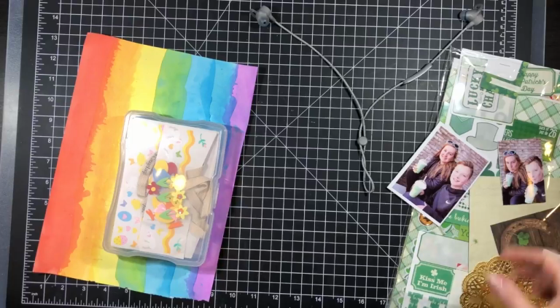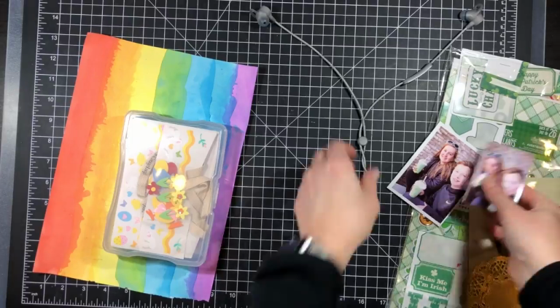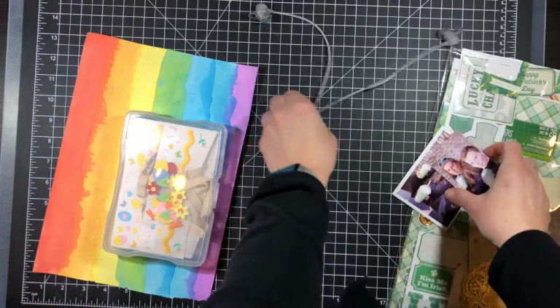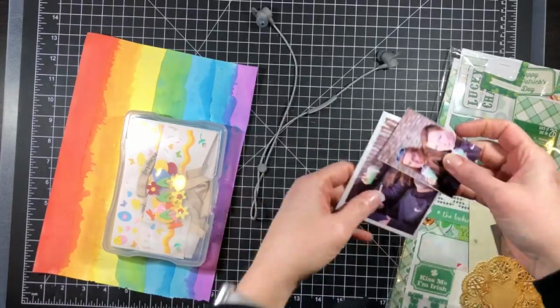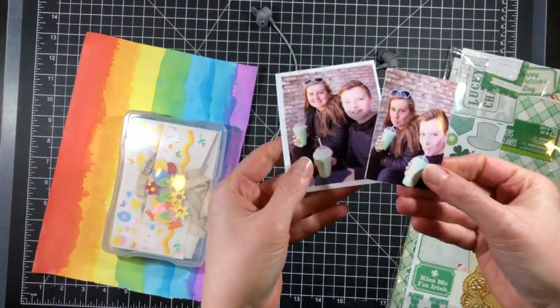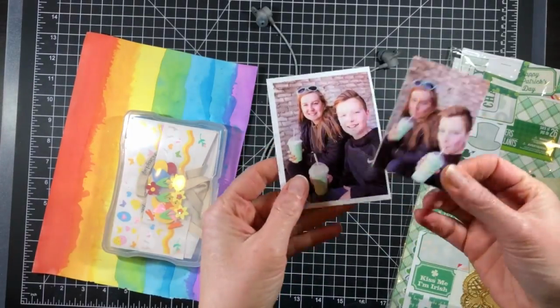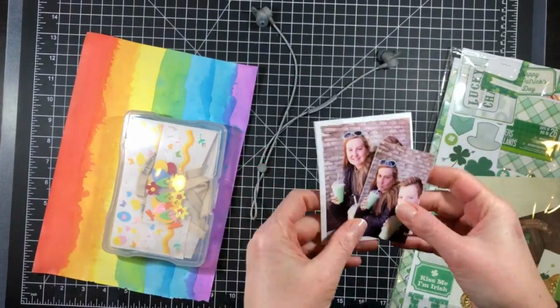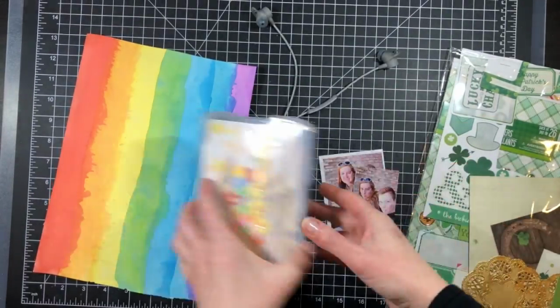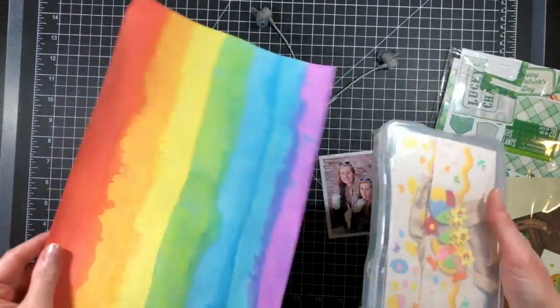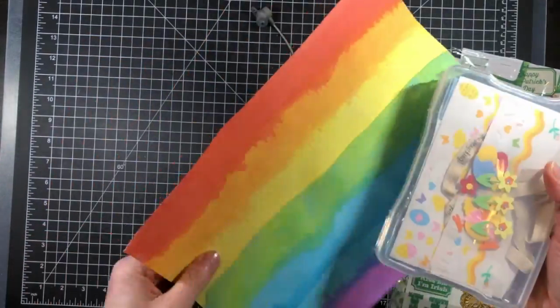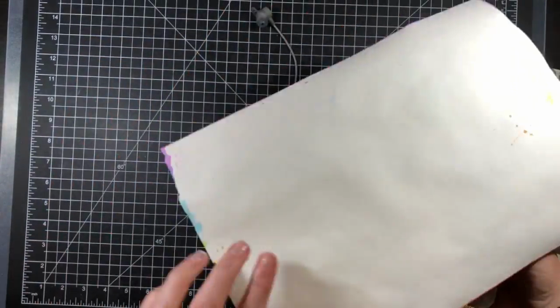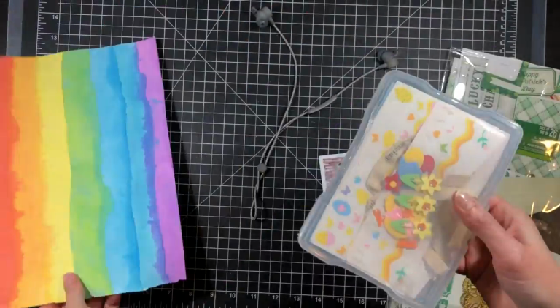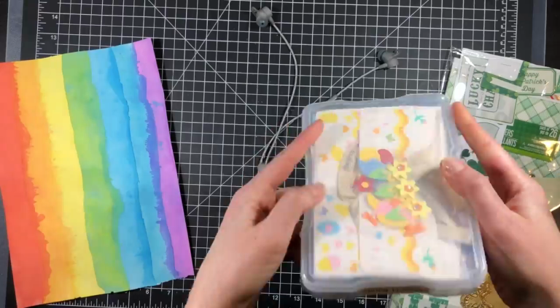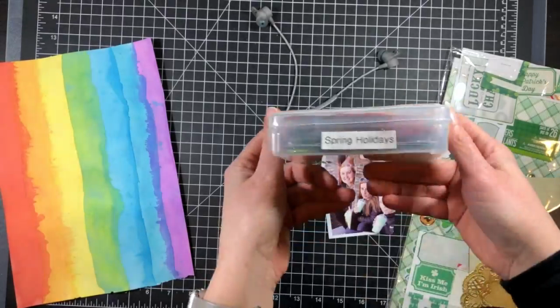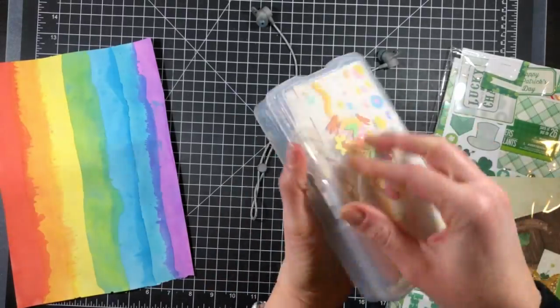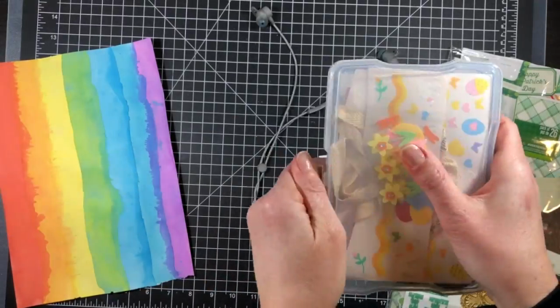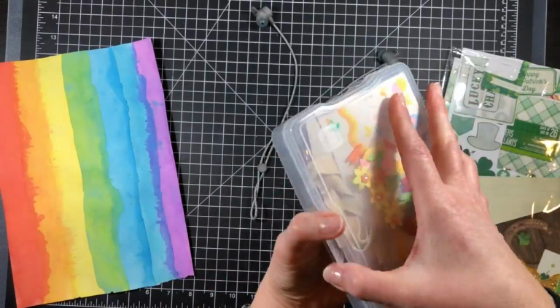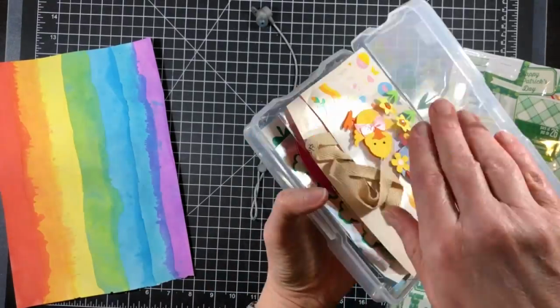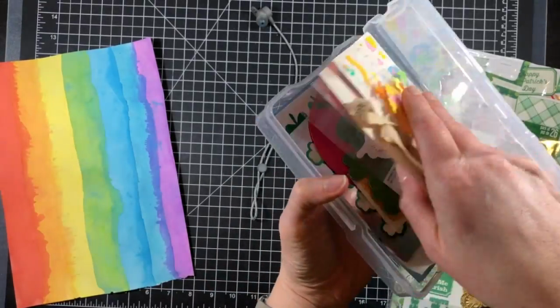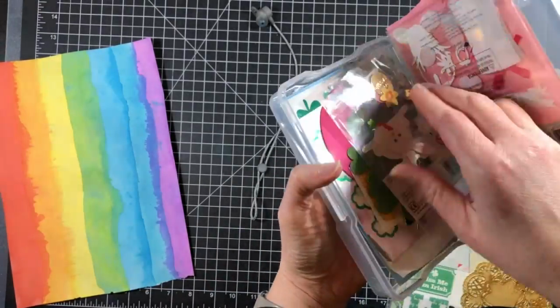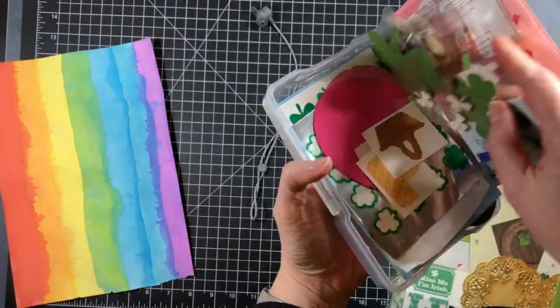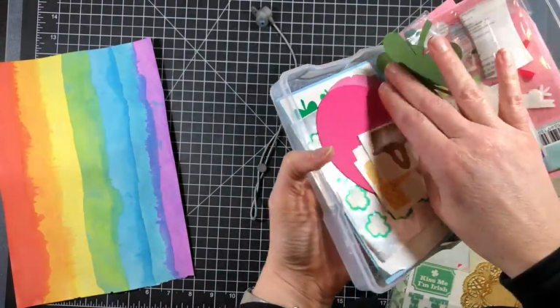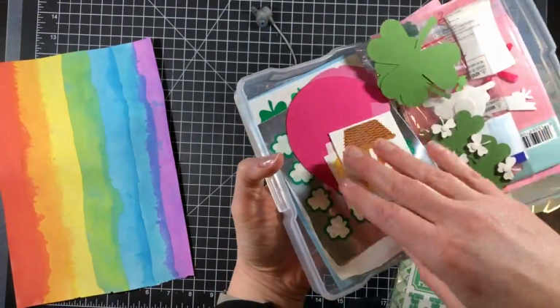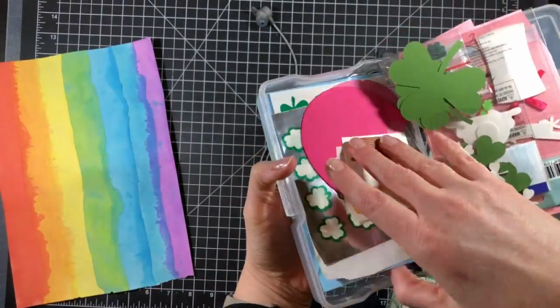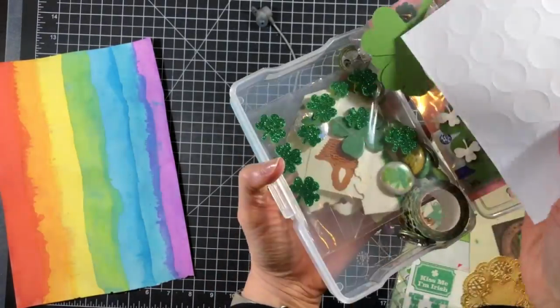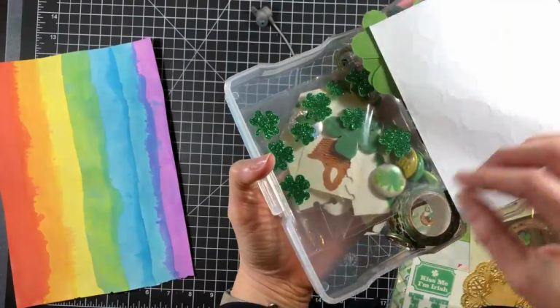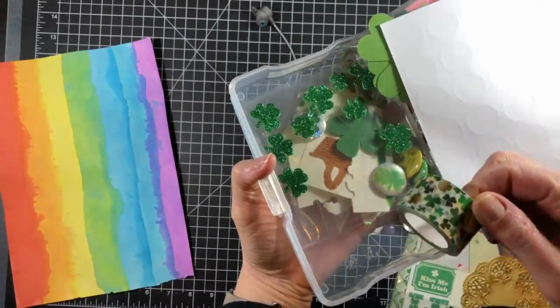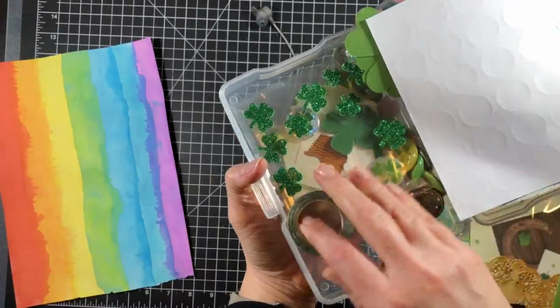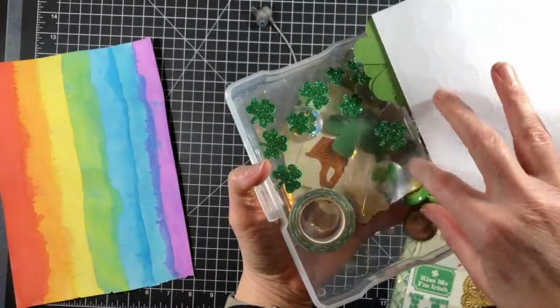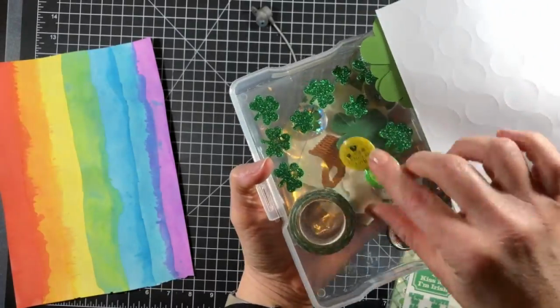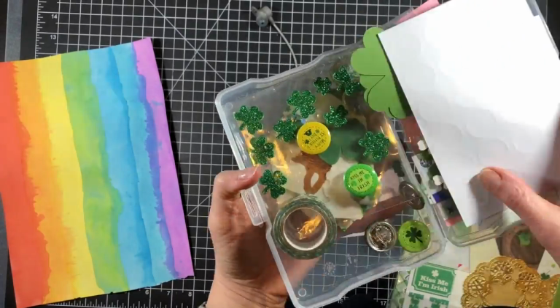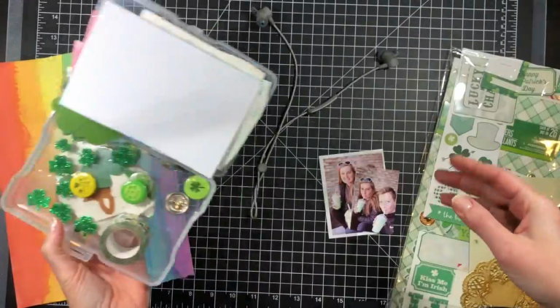Hello everyone, it's Melissa and today I'm back with another fun layout share. I will also have a card share at the end as a little bonus that I made with the scraps from this layout.